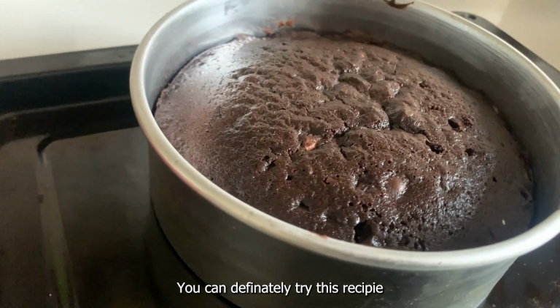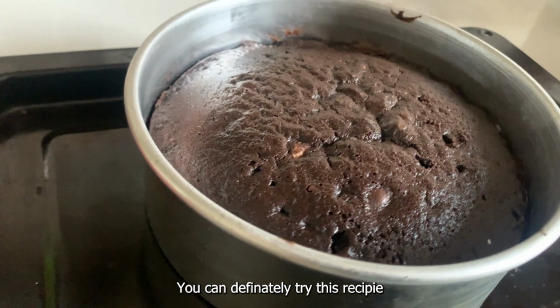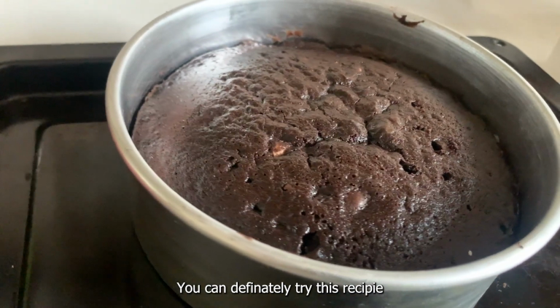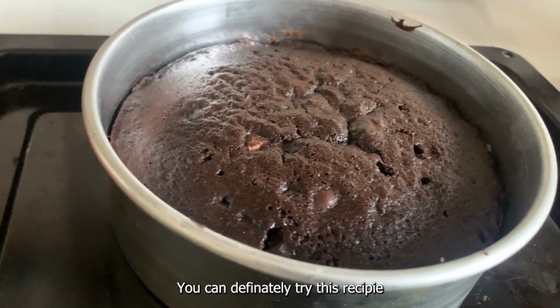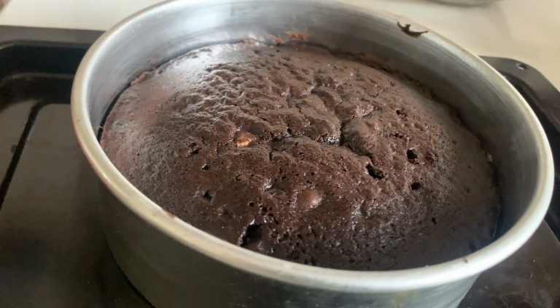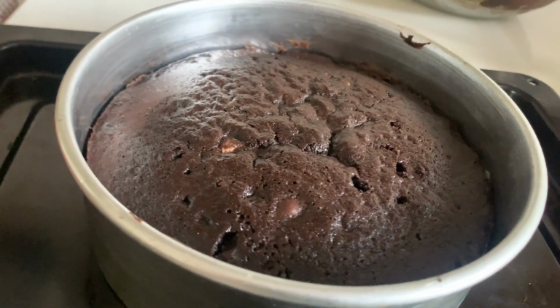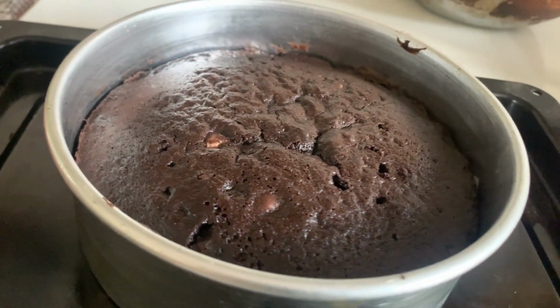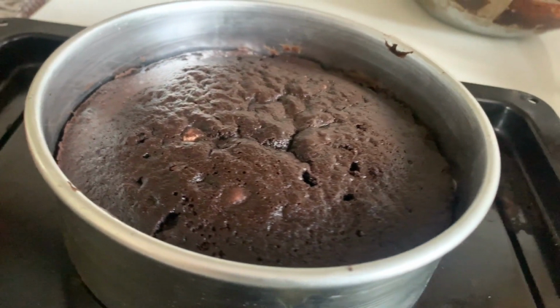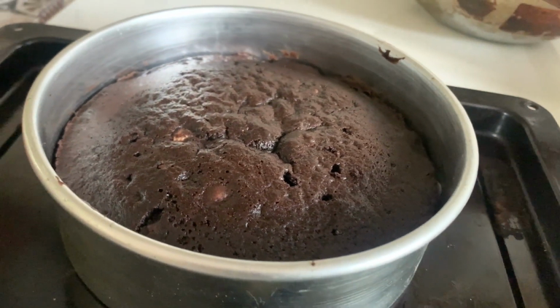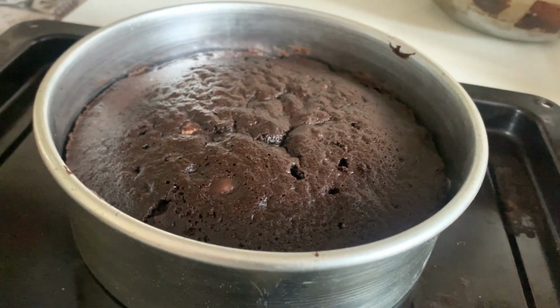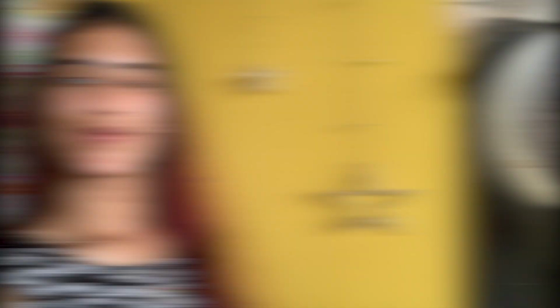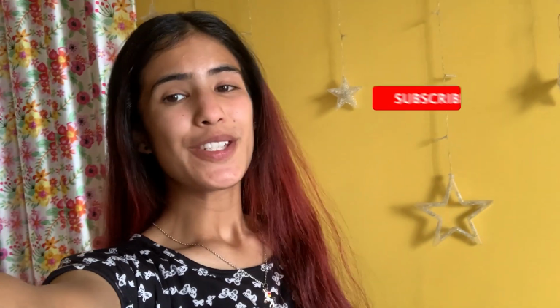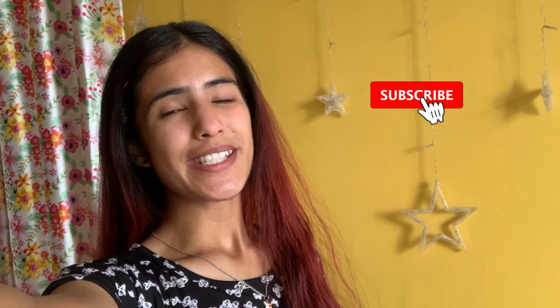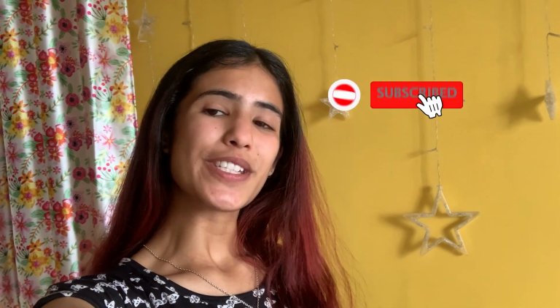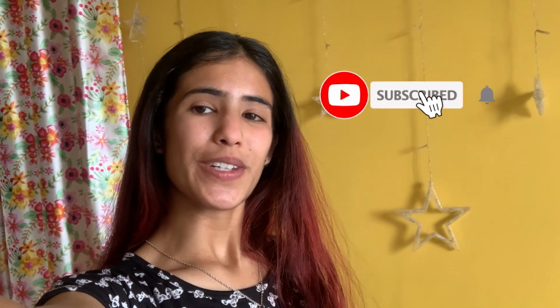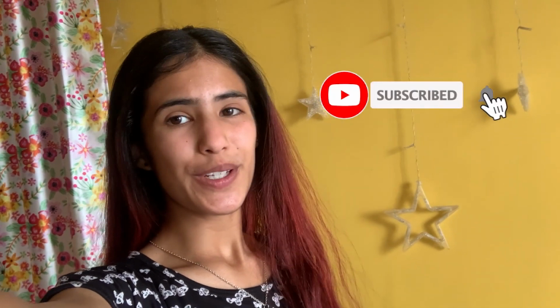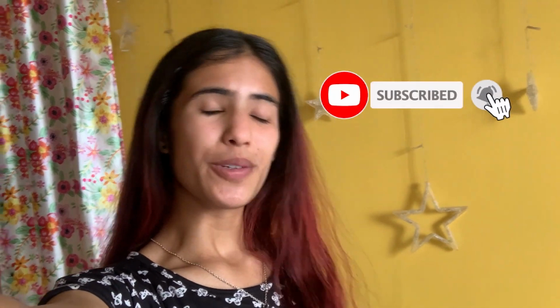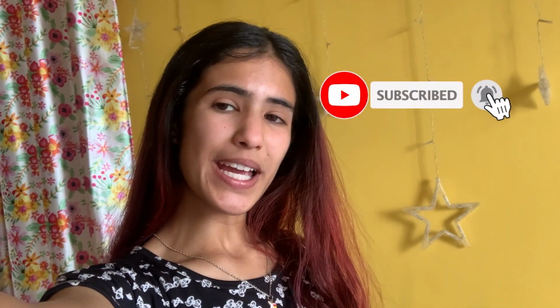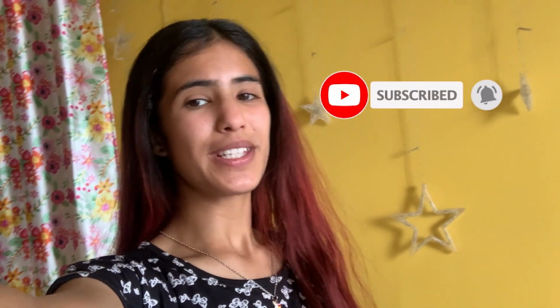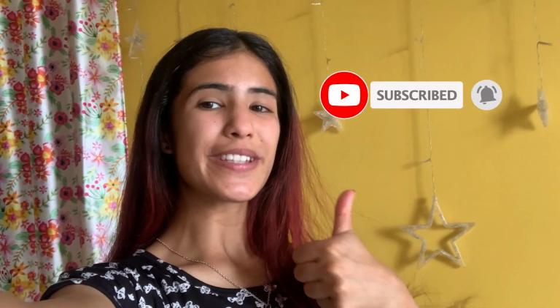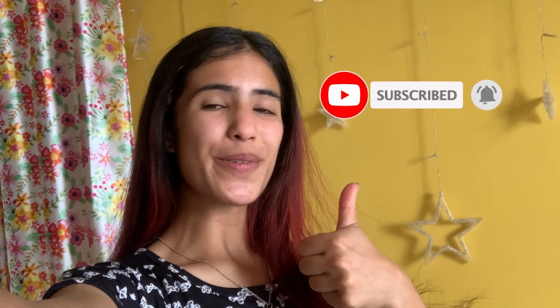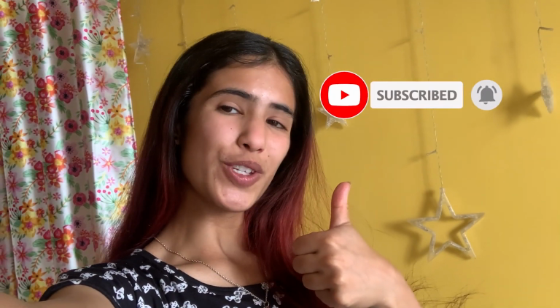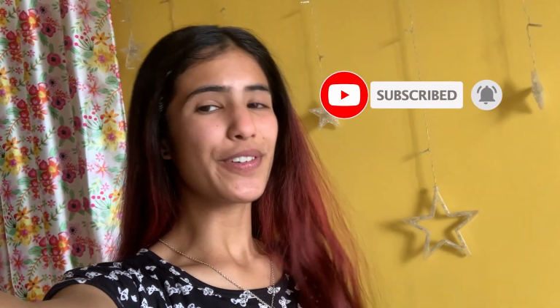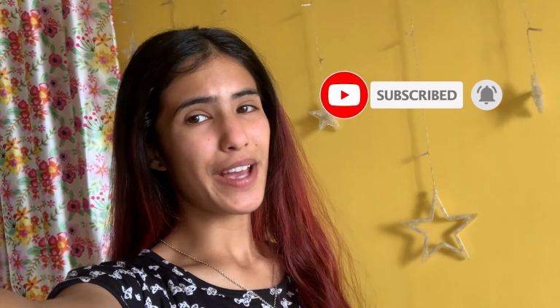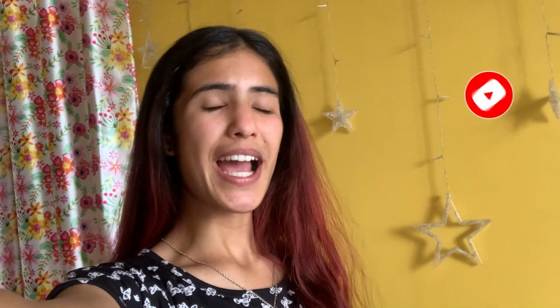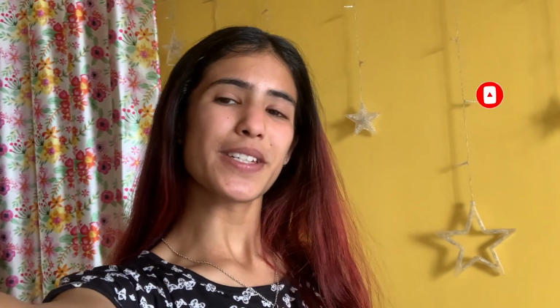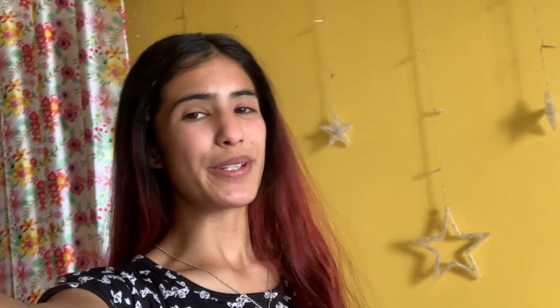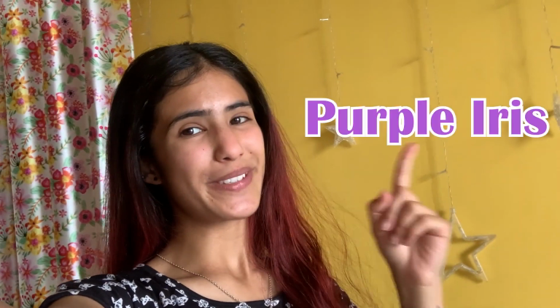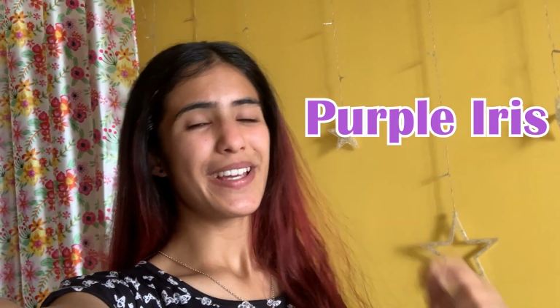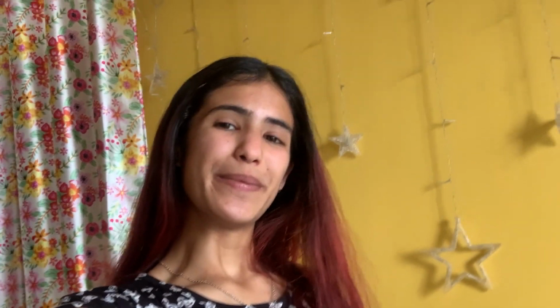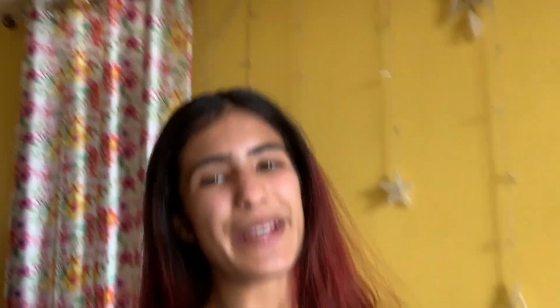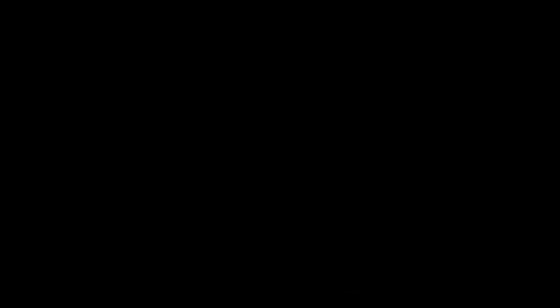Please do try this recipe. That was it for today's video. If you liked it, please give it a thumbs up, share it with your friends and family, and subscribe to my channel. Bye bye.